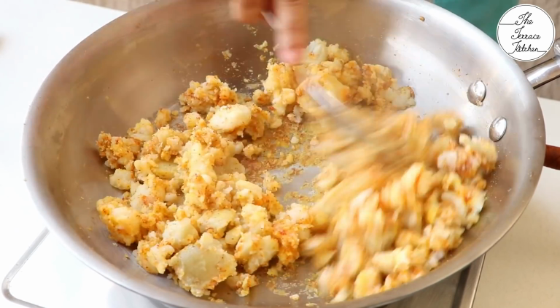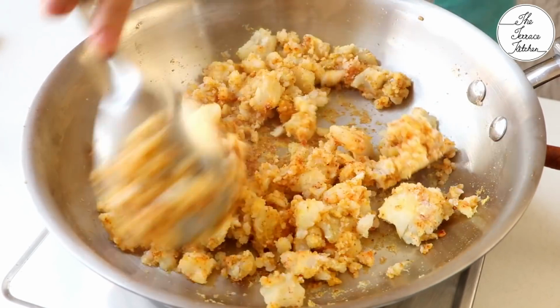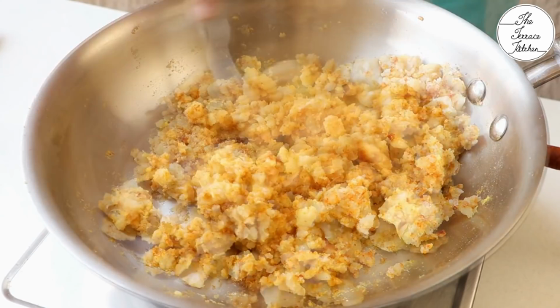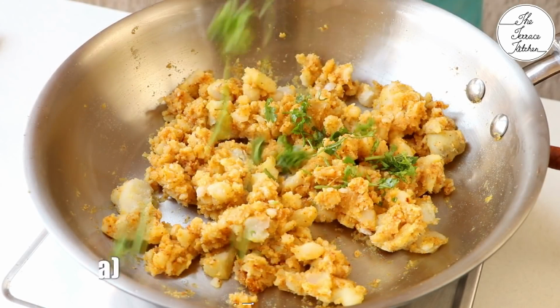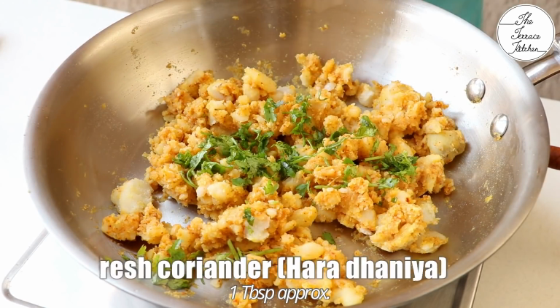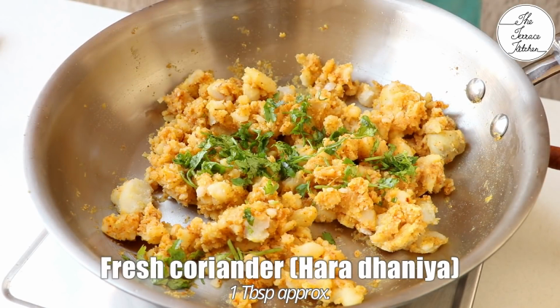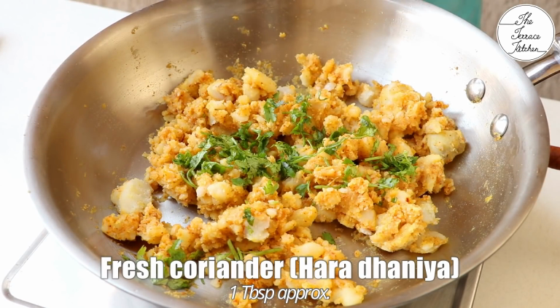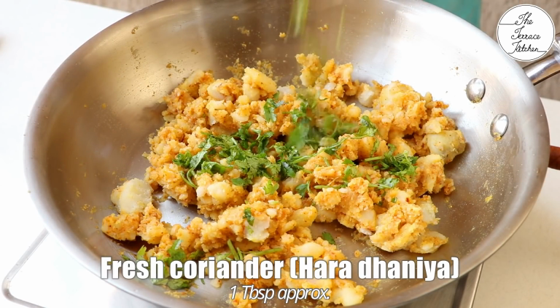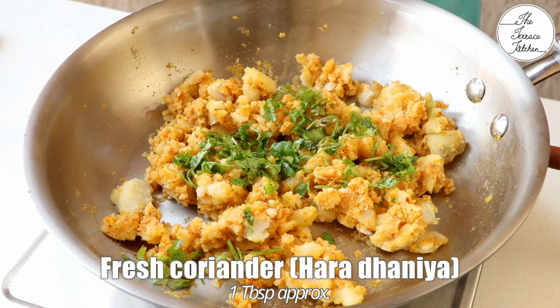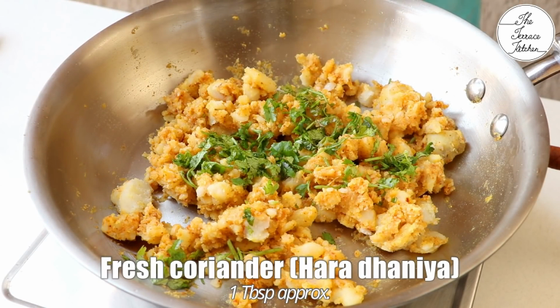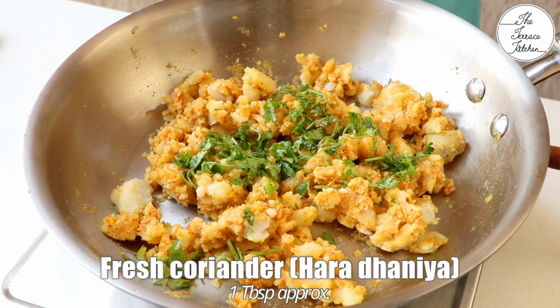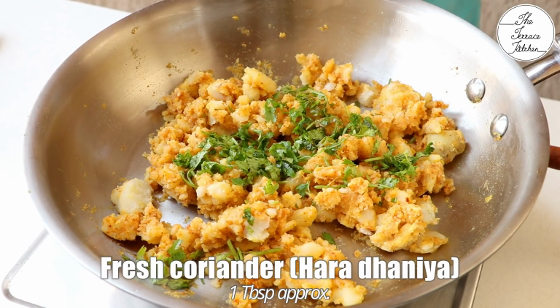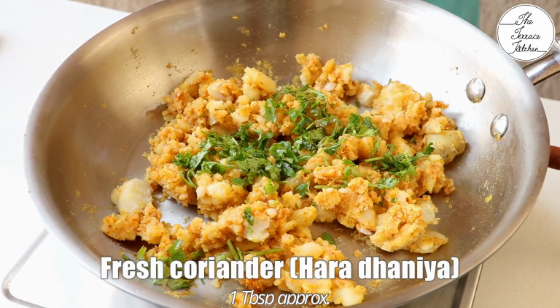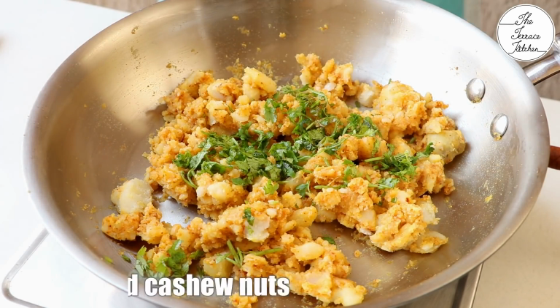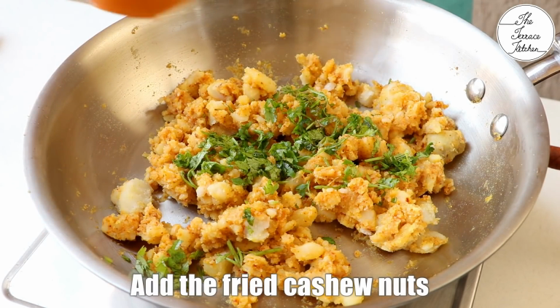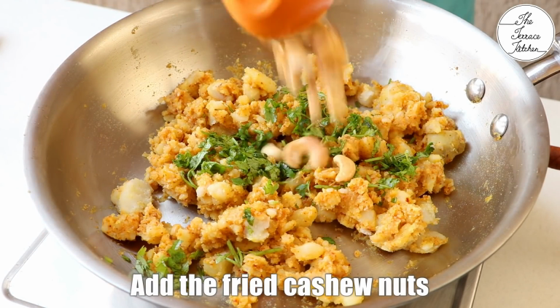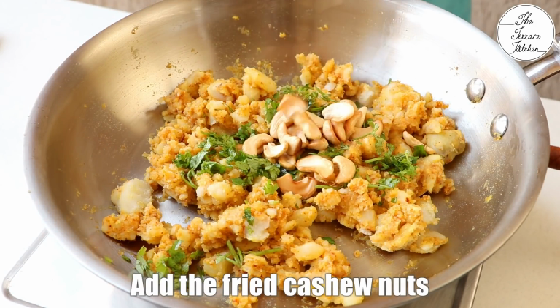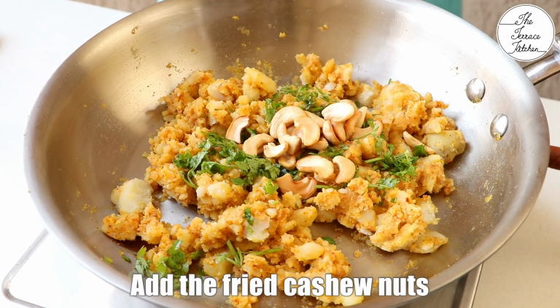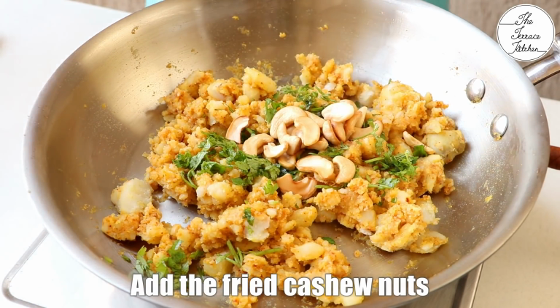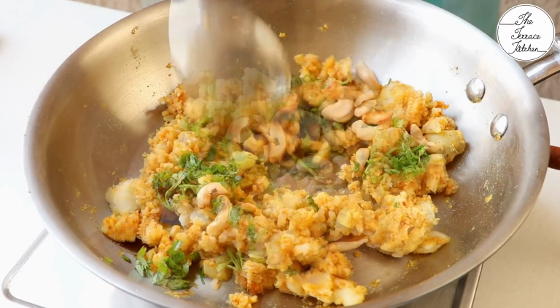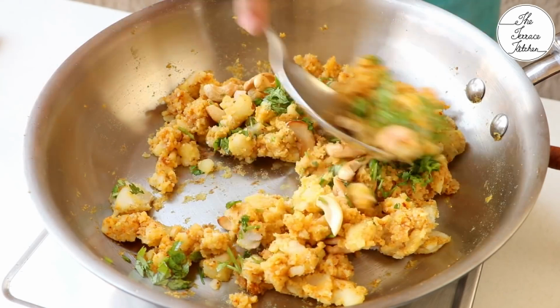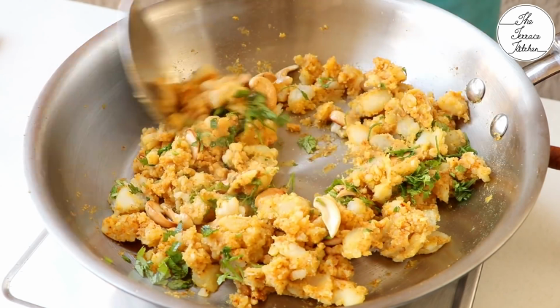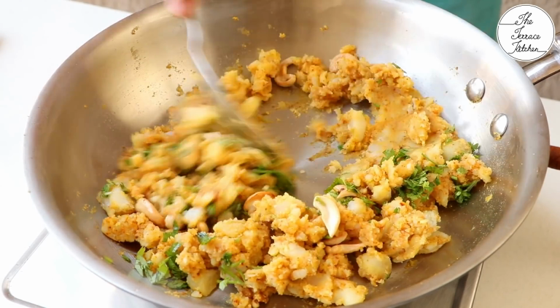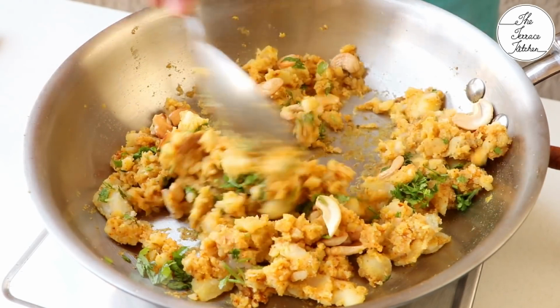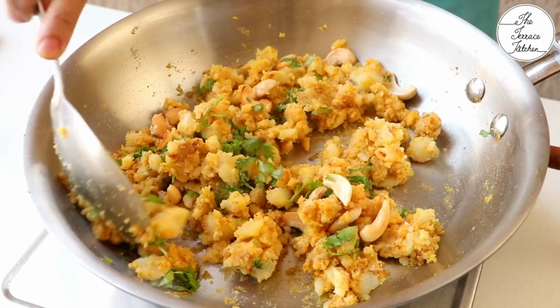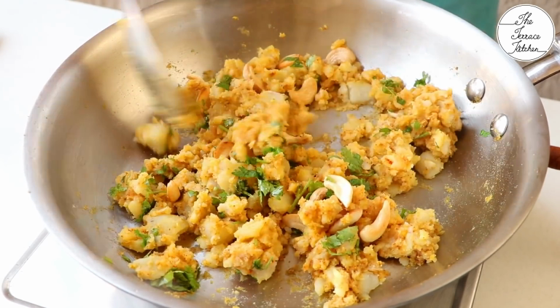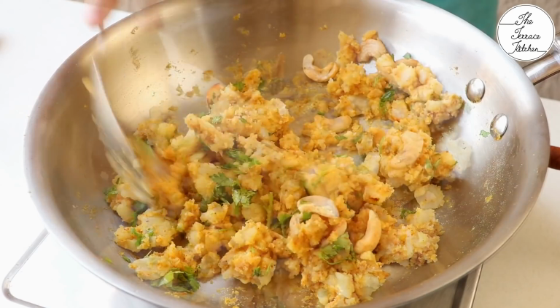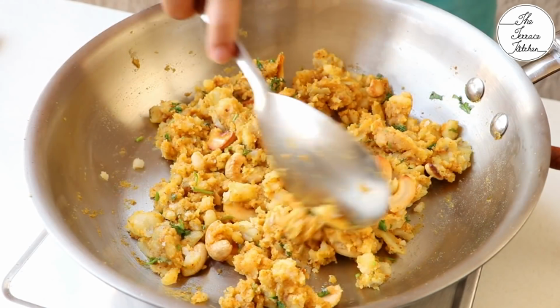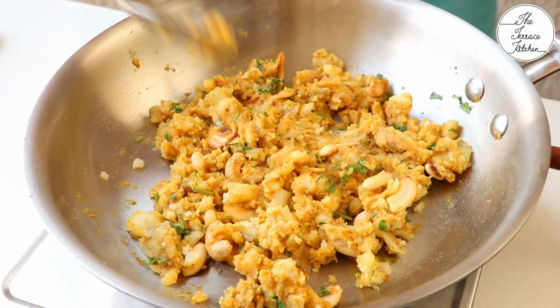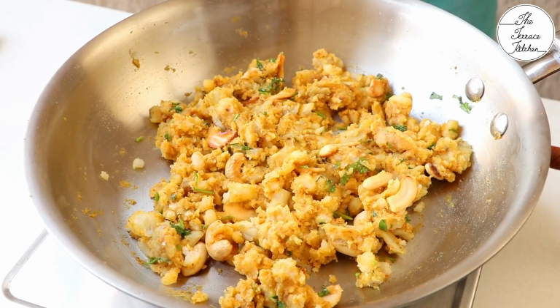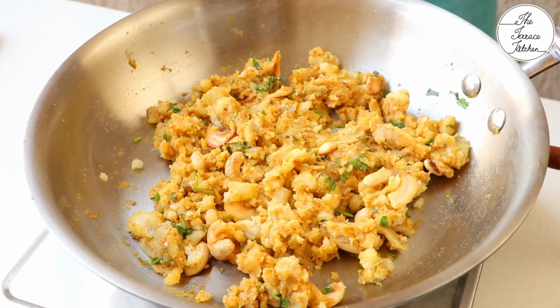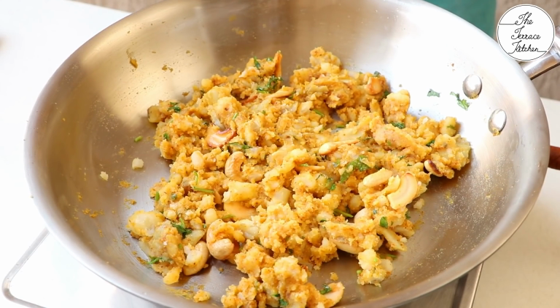Keep the flame low at this time. Then add fresh chopped coriander, approximately 1 tablespoon or you can add more, and add the fried cashew nuts. Our potato stuffing is ready.